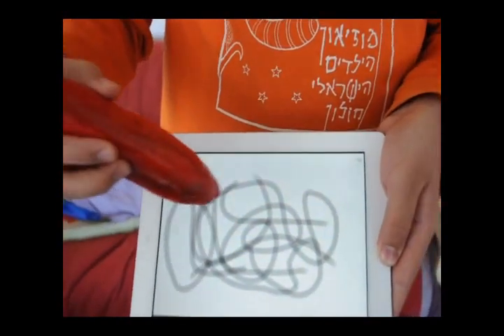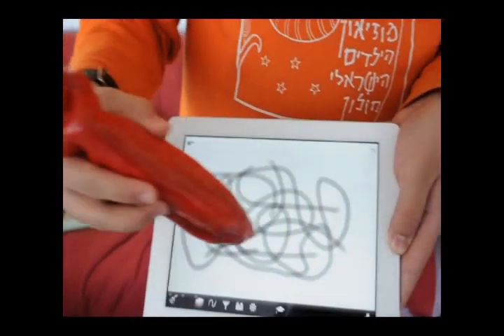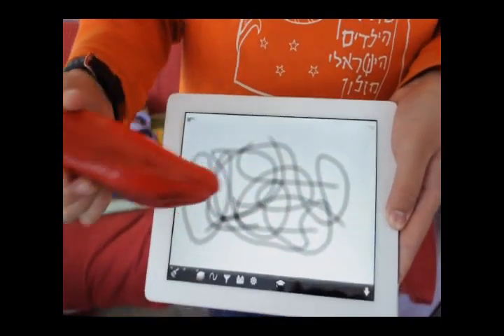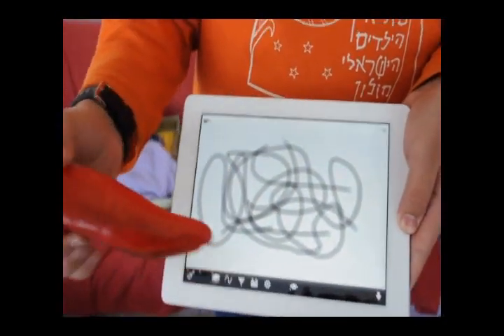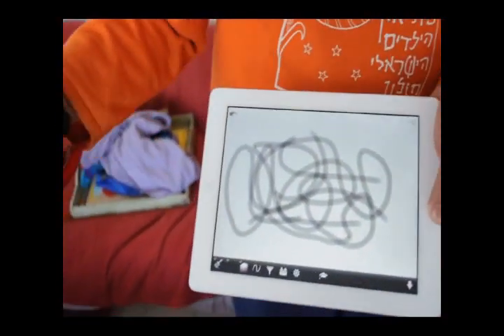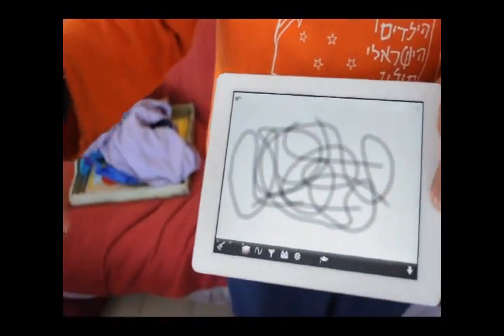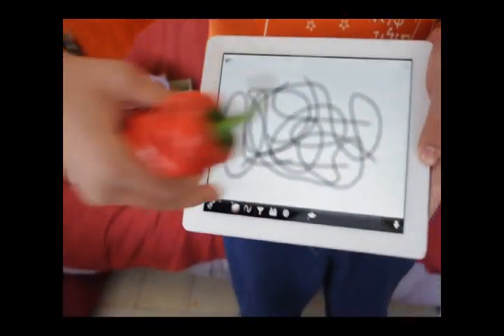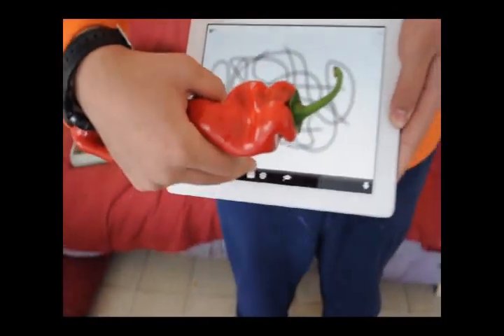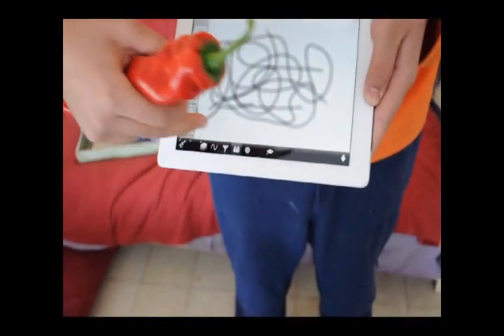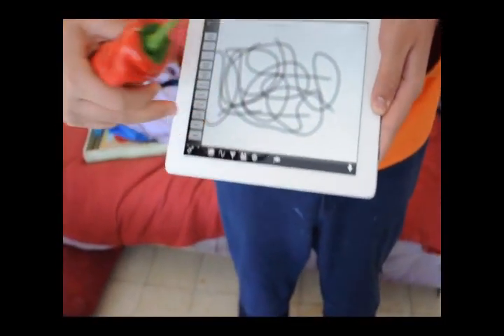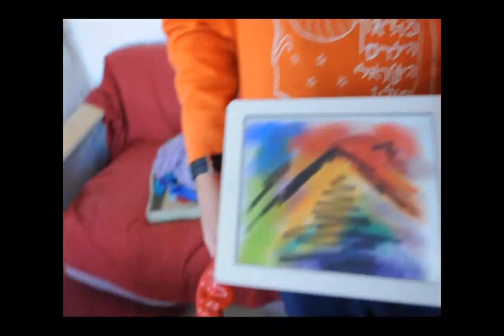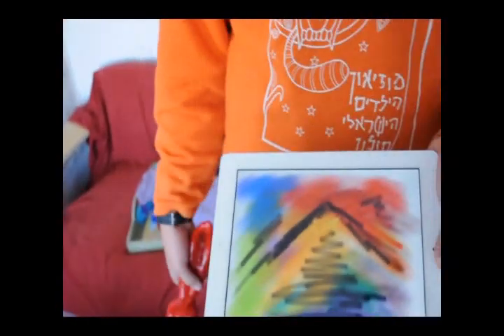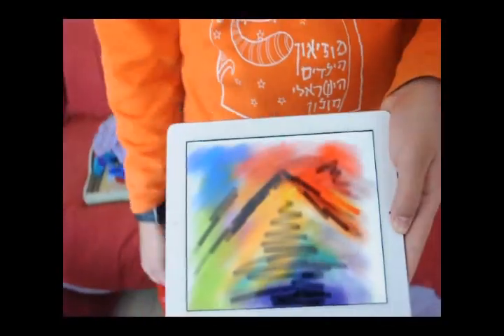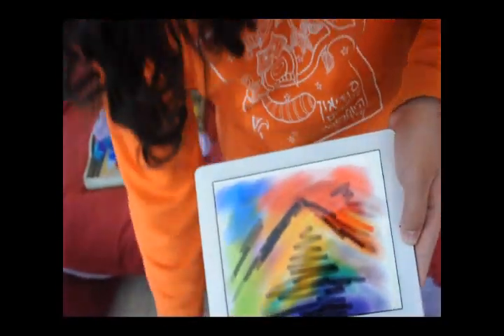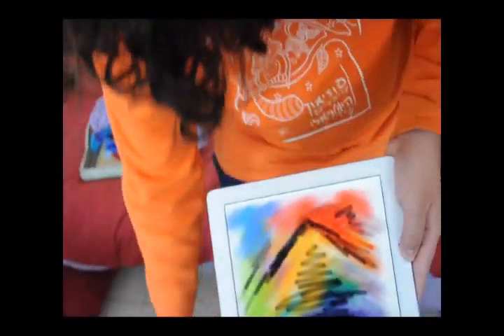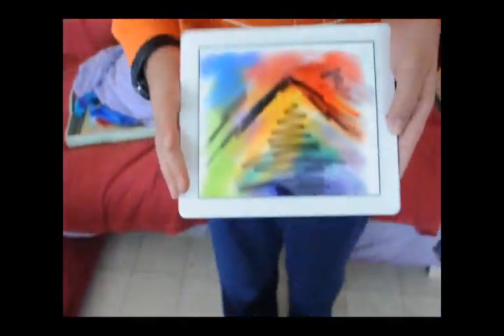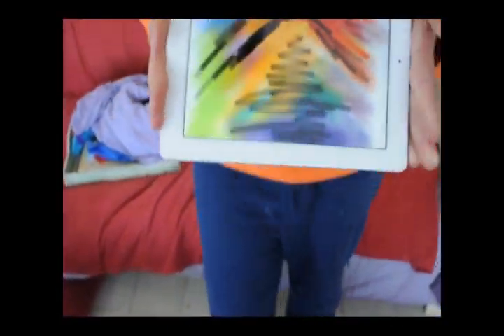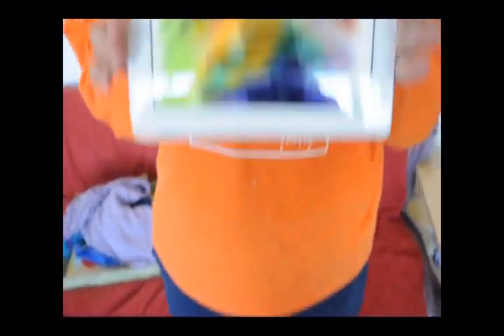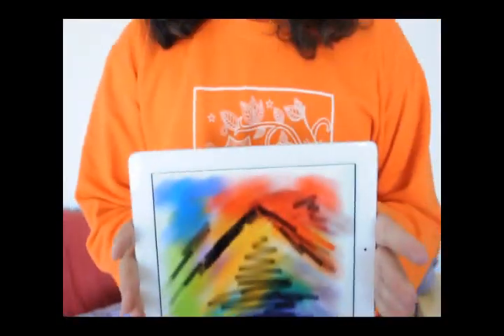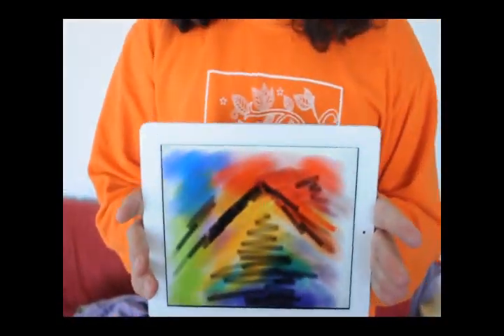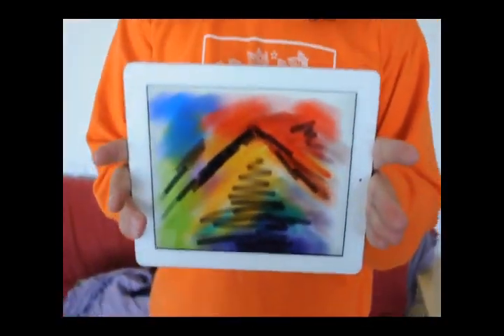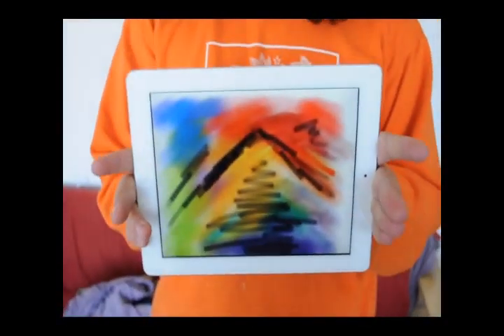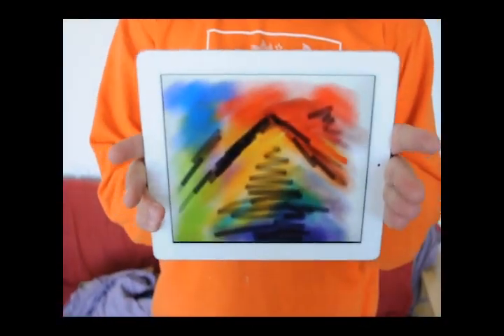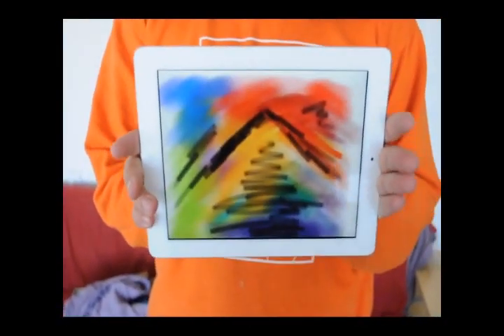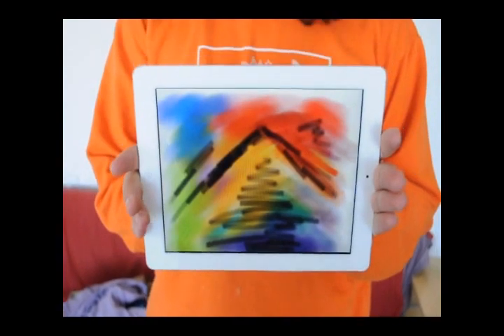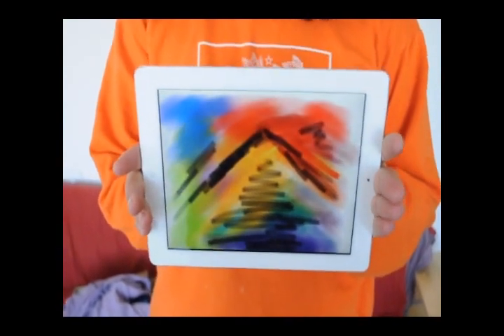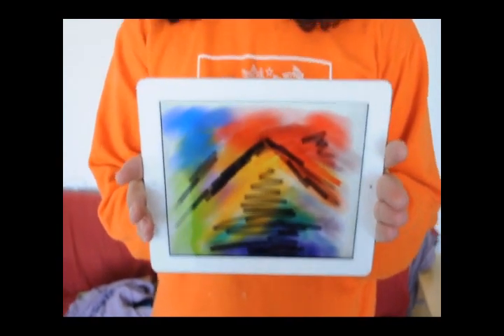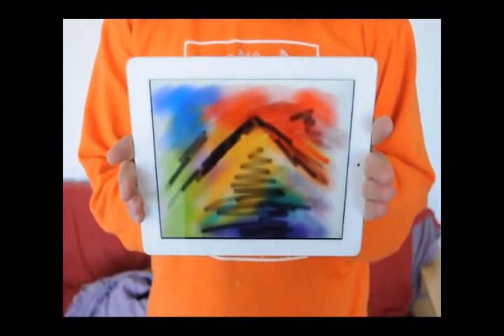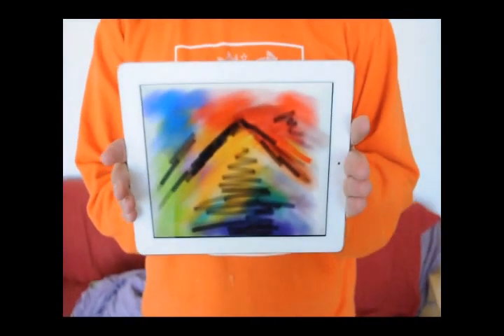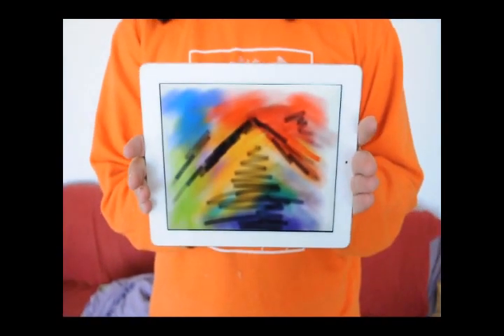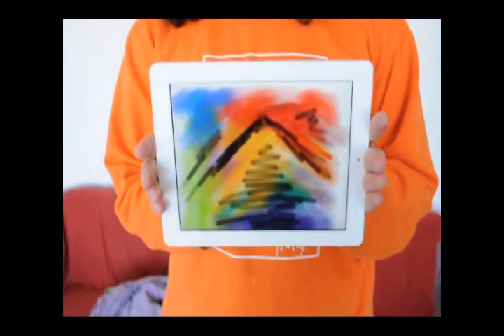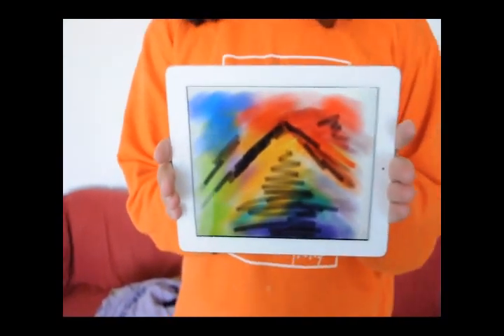Here's a picture that my friend made earlier. So that one was drawn with the cucumber. But actually, I prefer the chili.